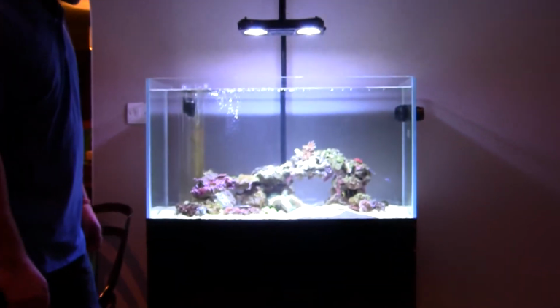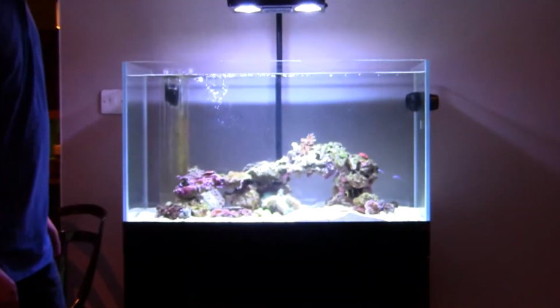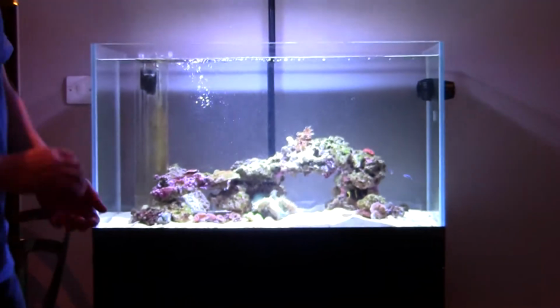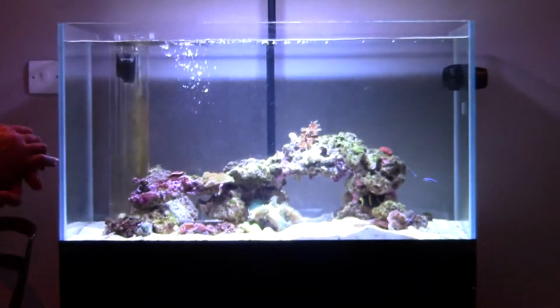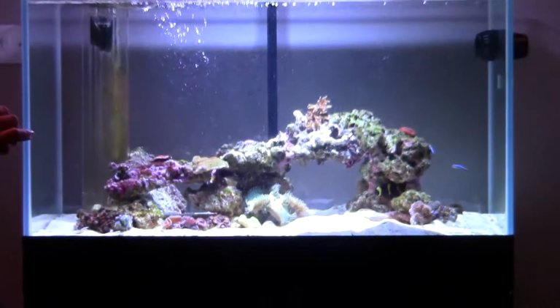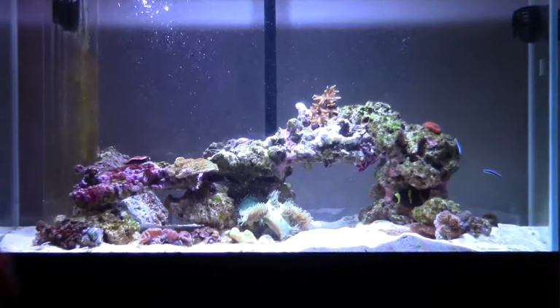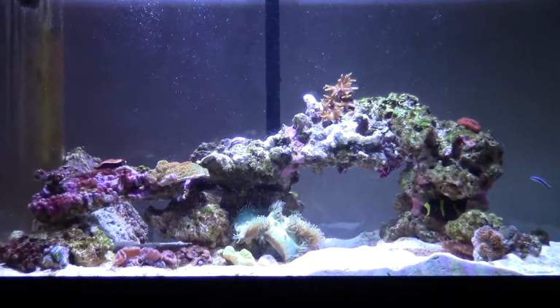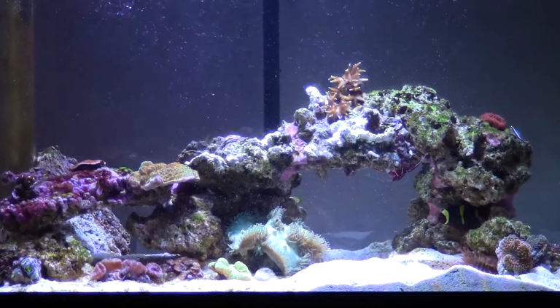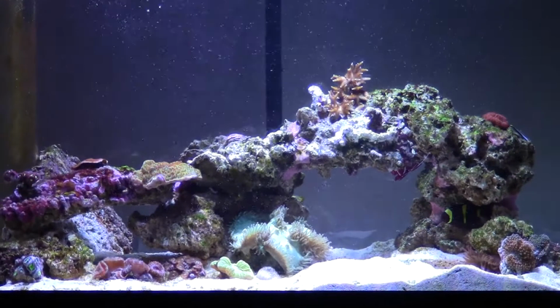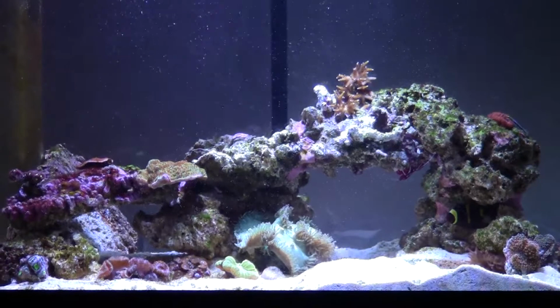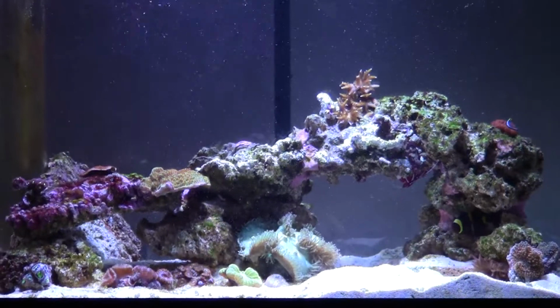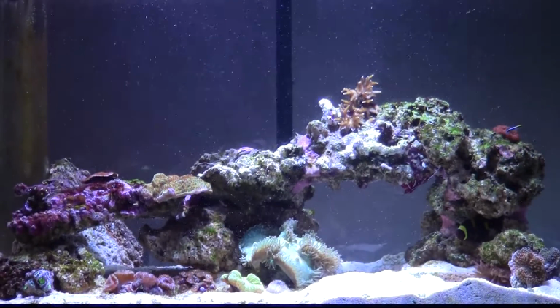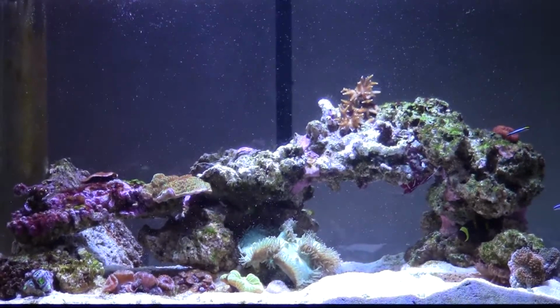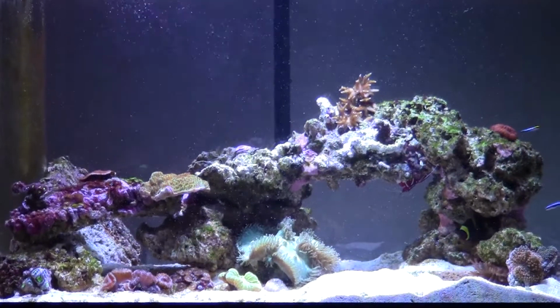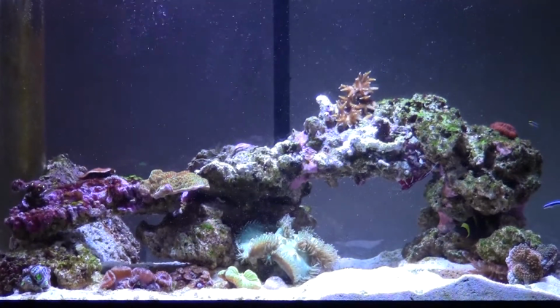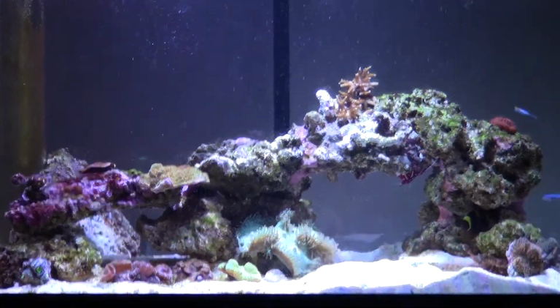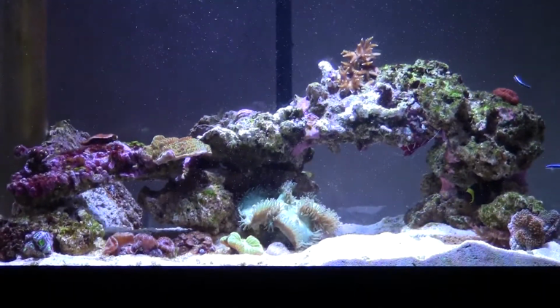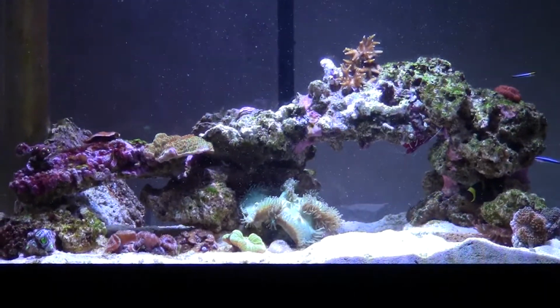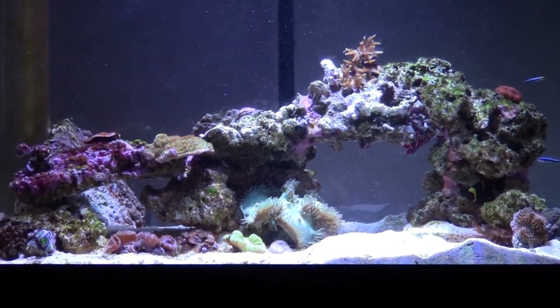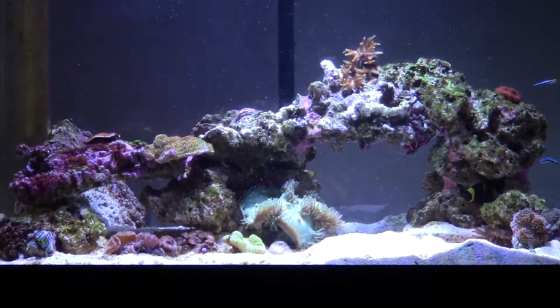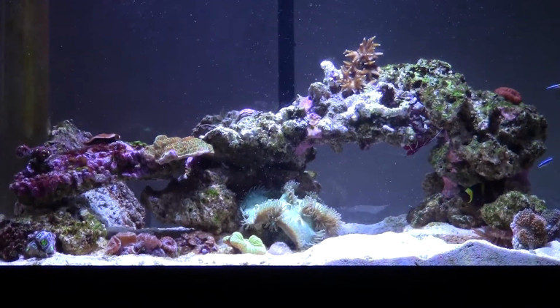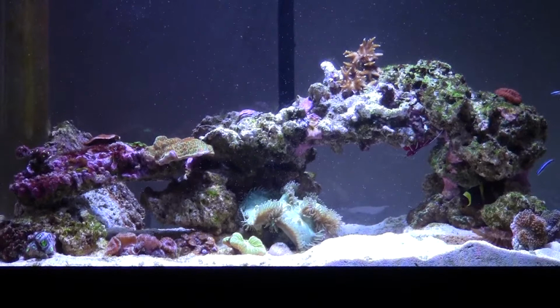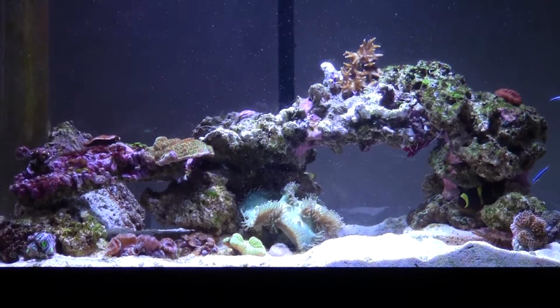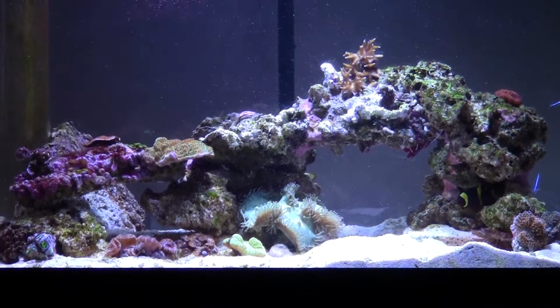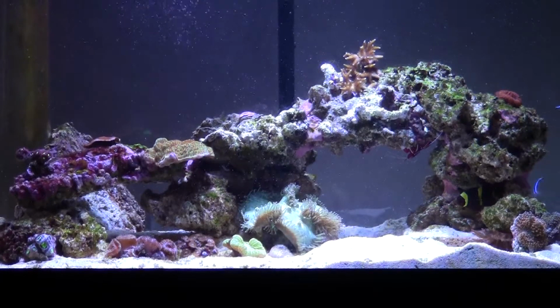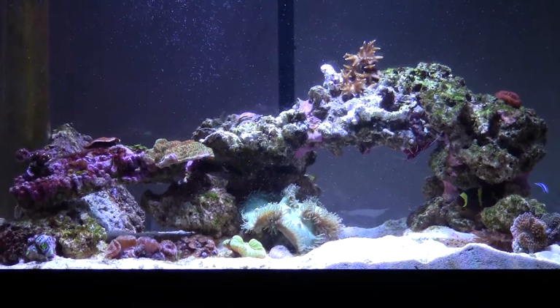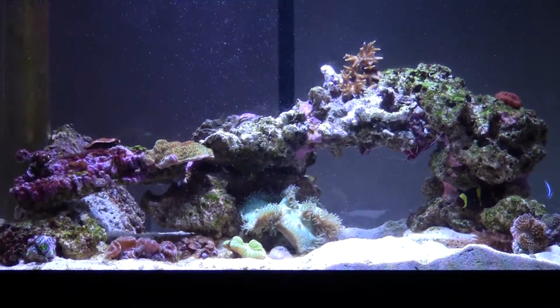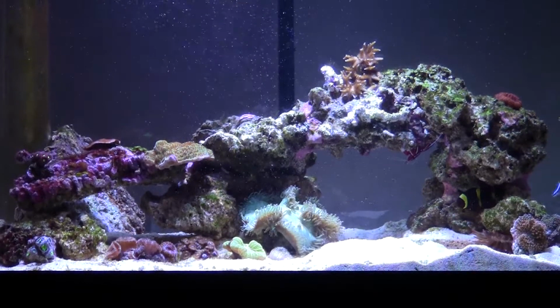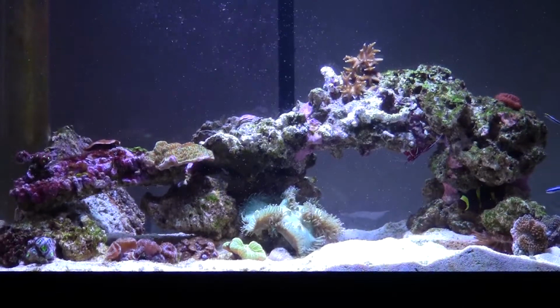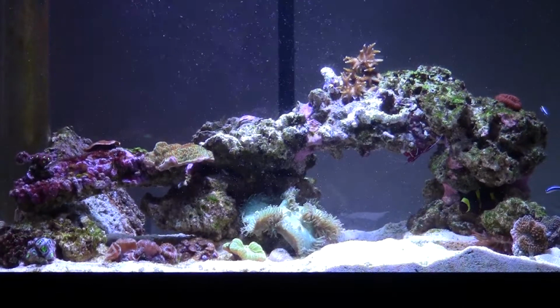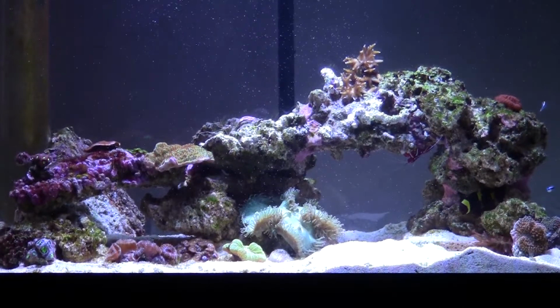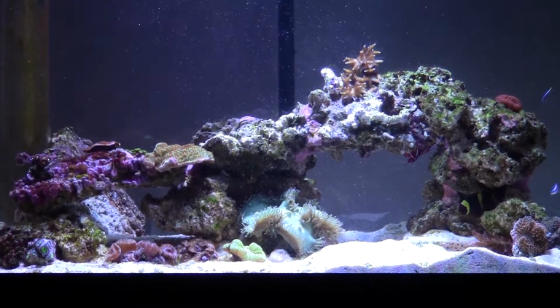I've had a little bit of an algae outbreak, nothing too major. Everything seems to be thriving under the radion lighting — doing really well.